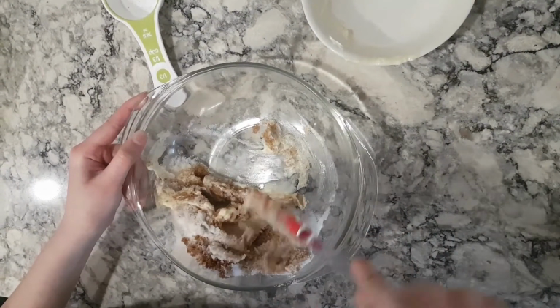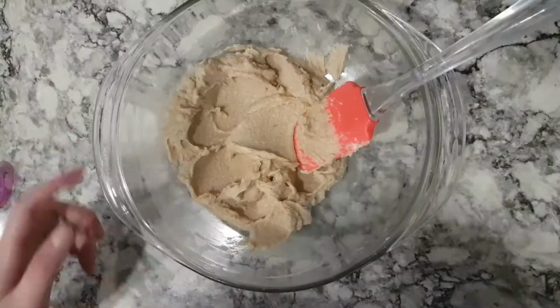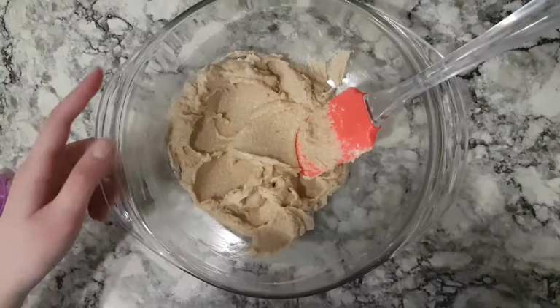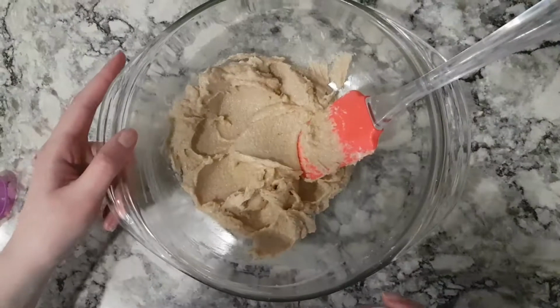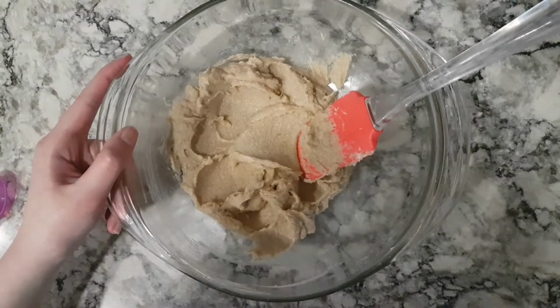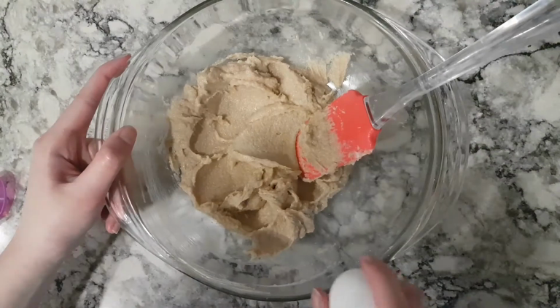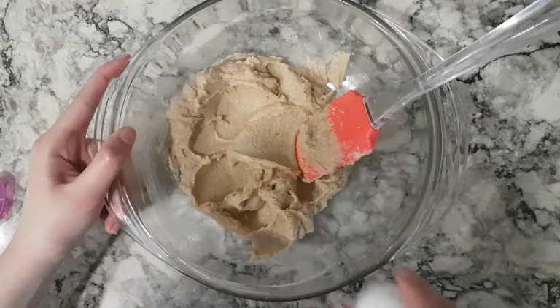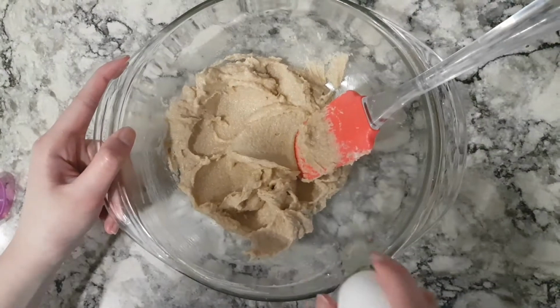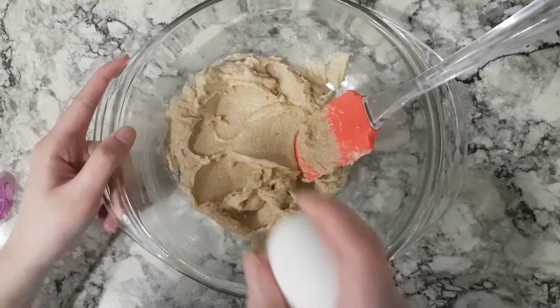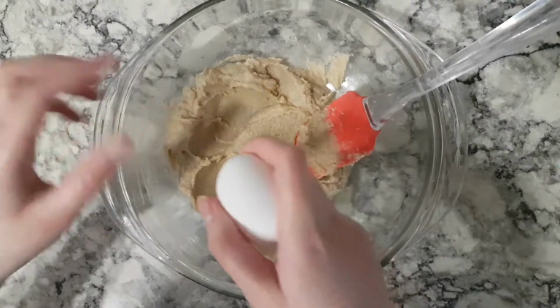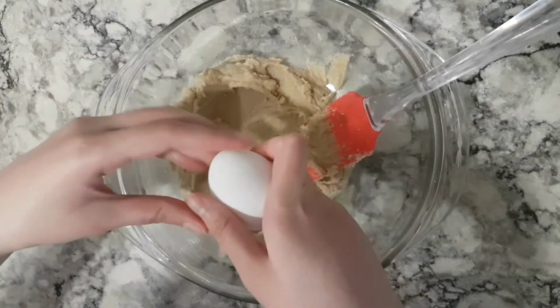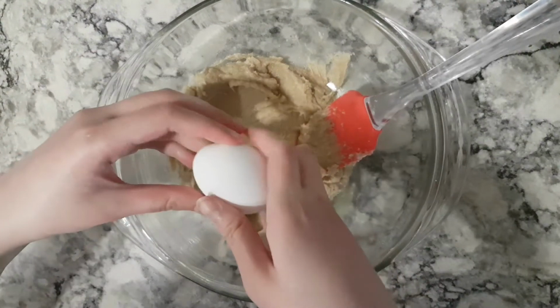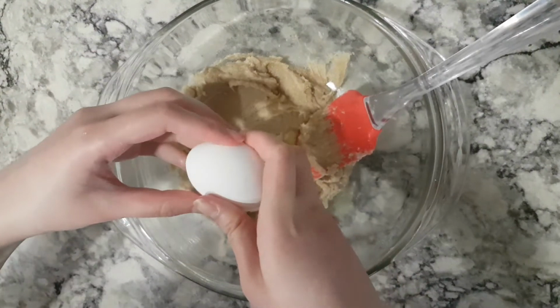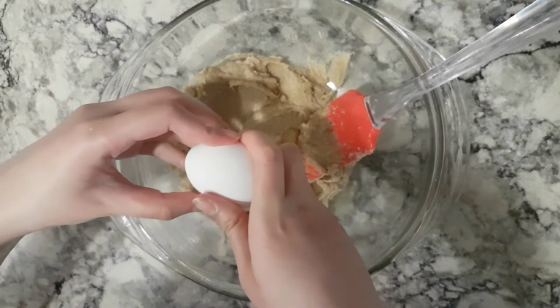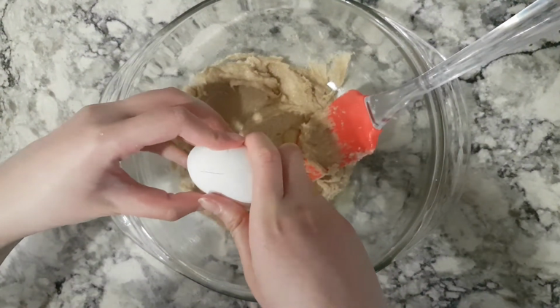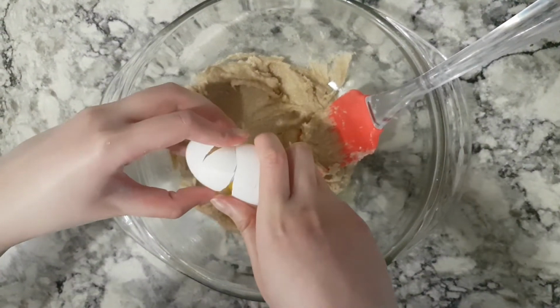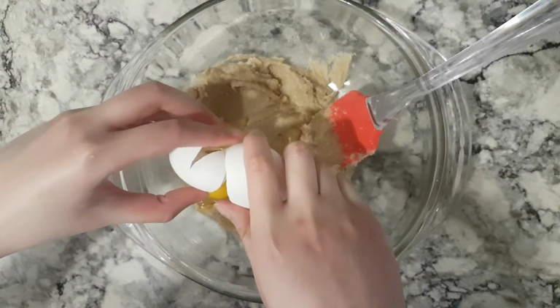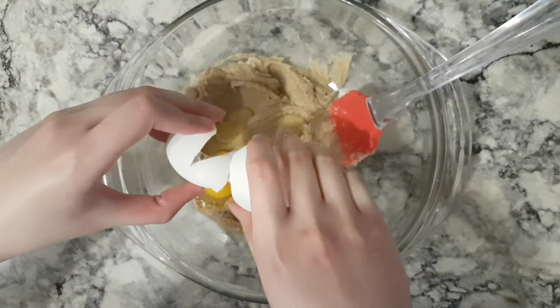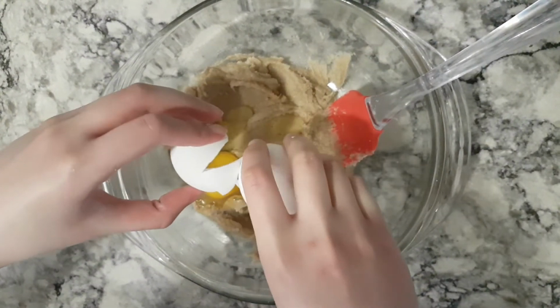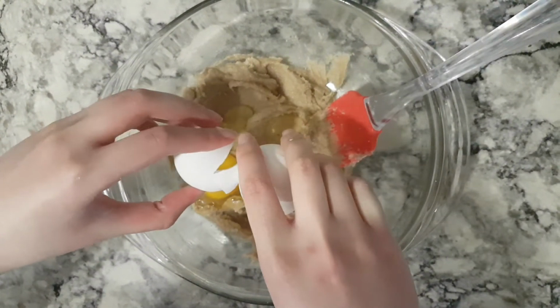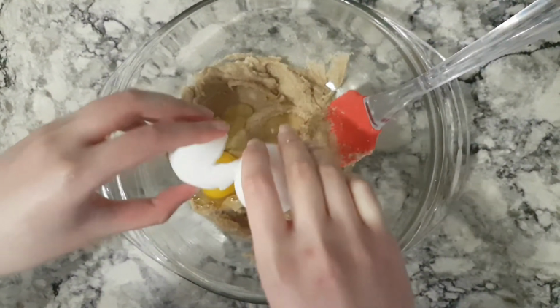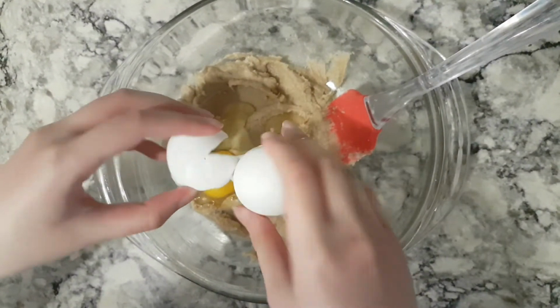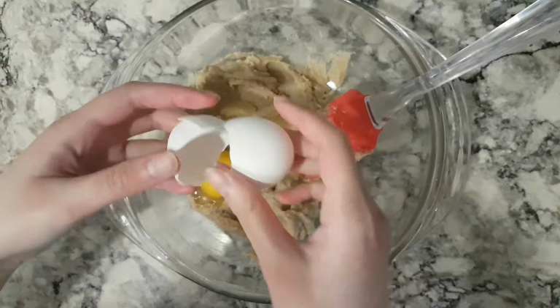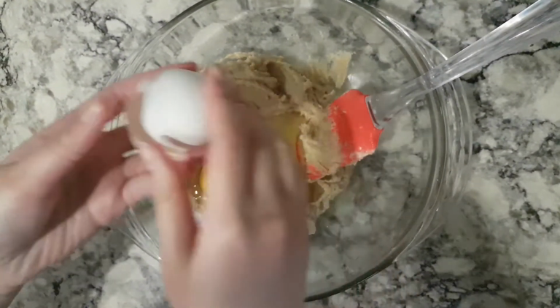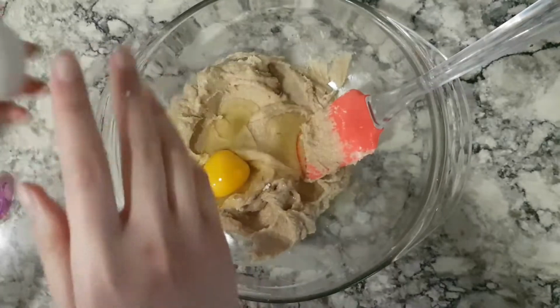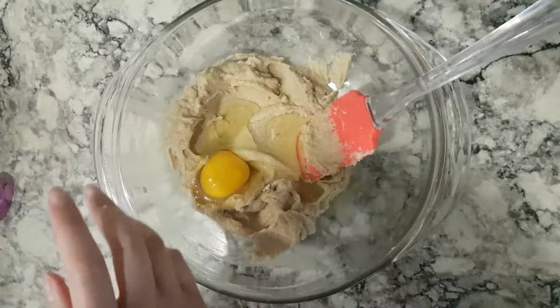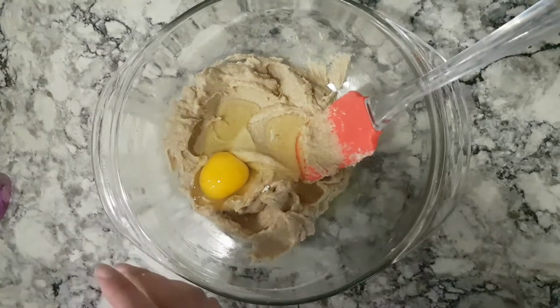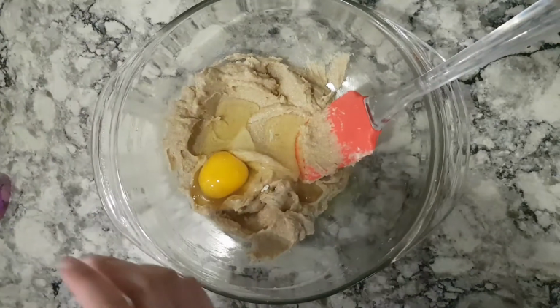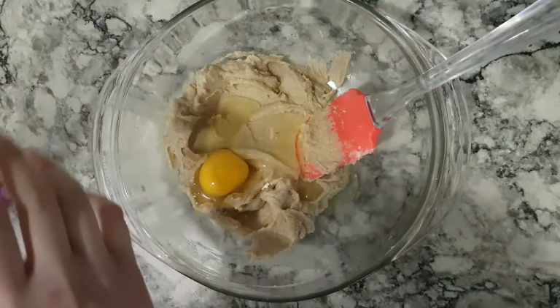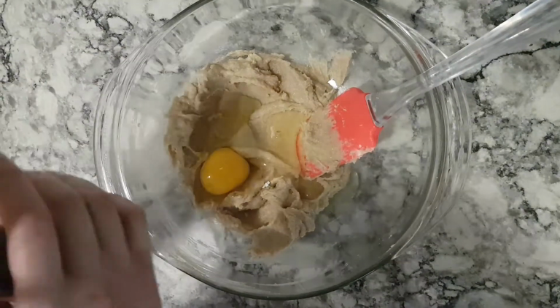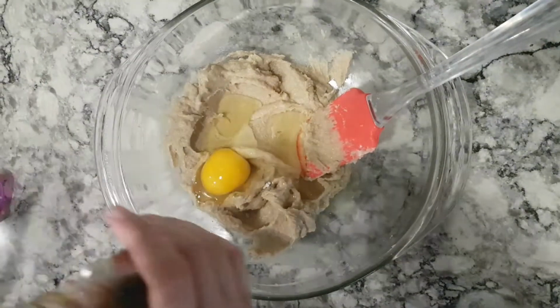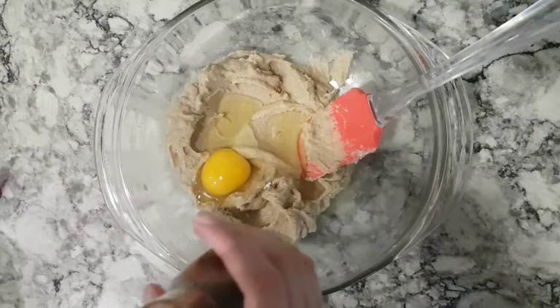Add in one egg and one teaspoon of vanilla.